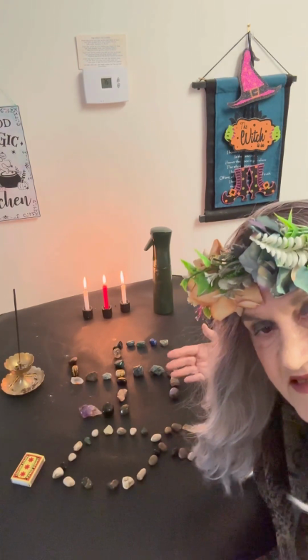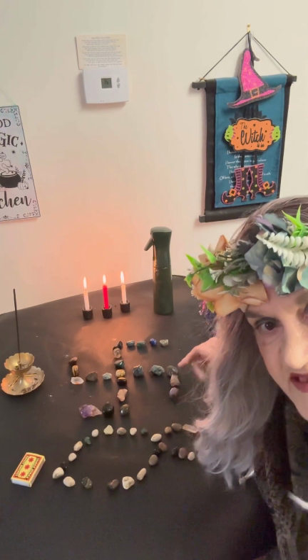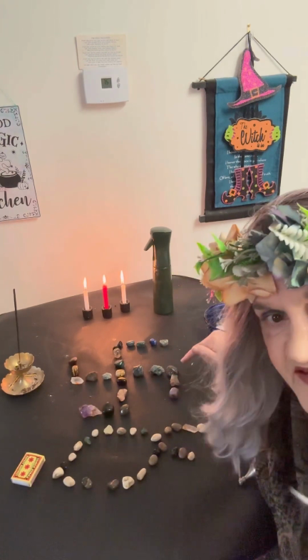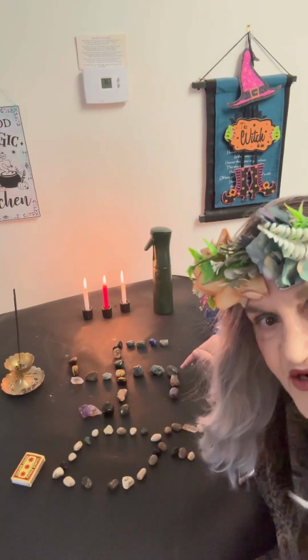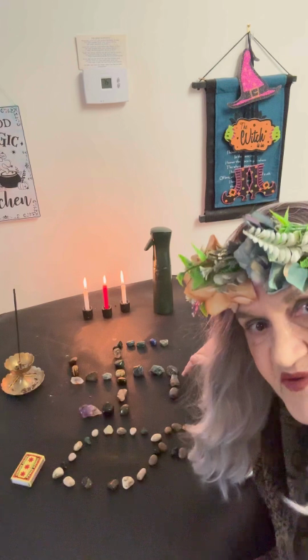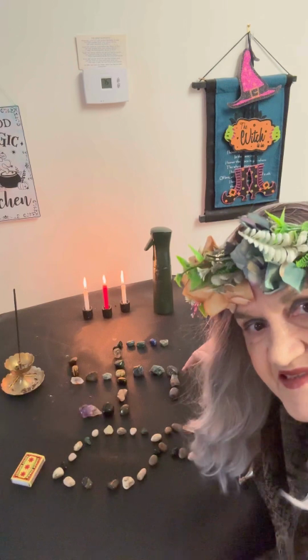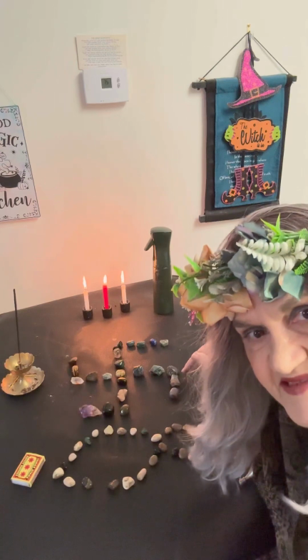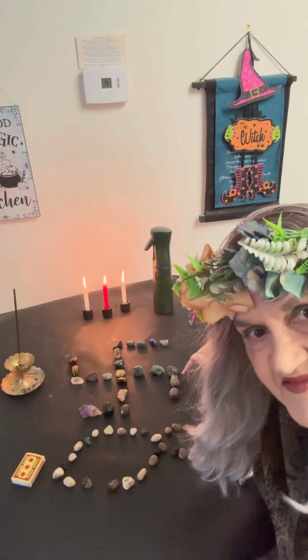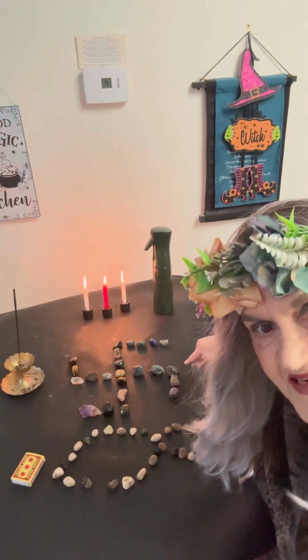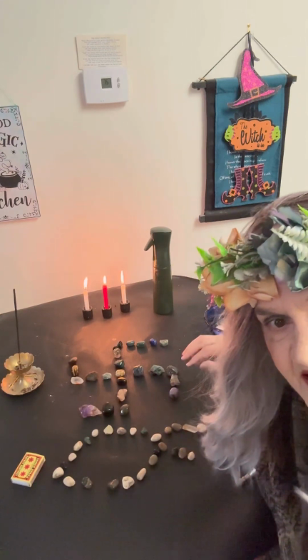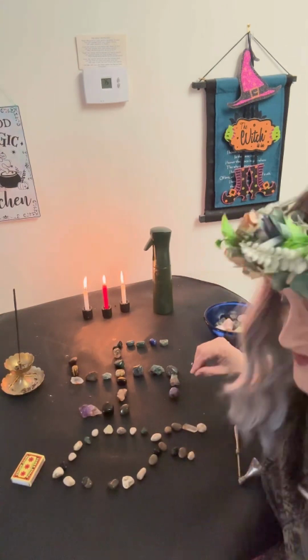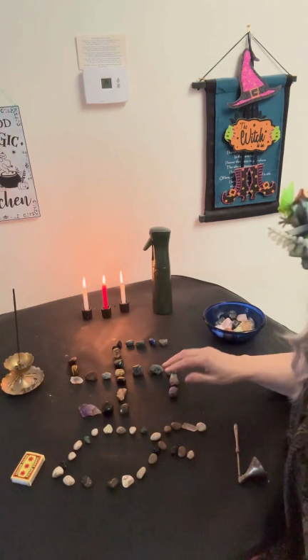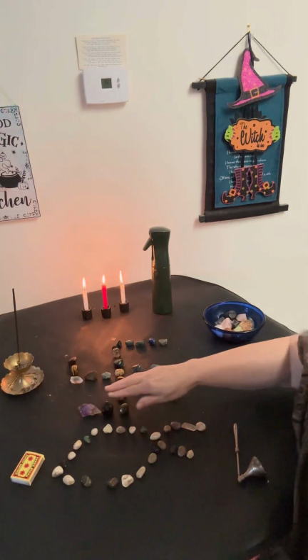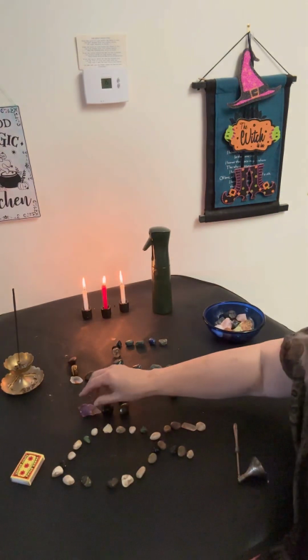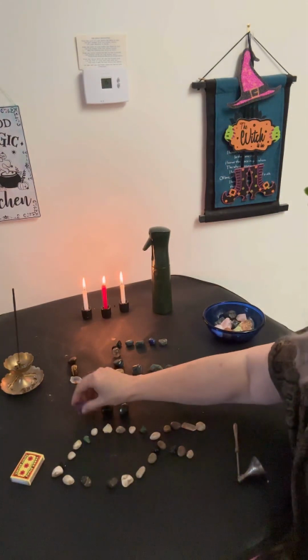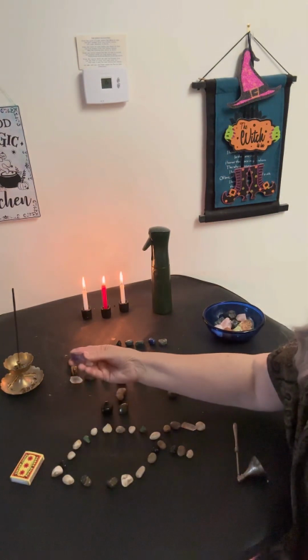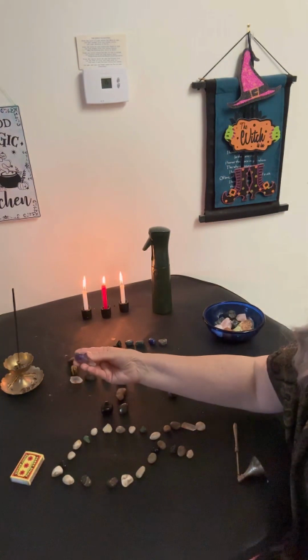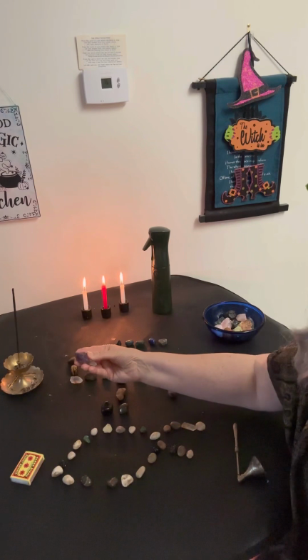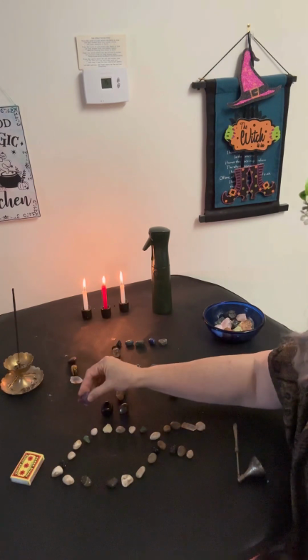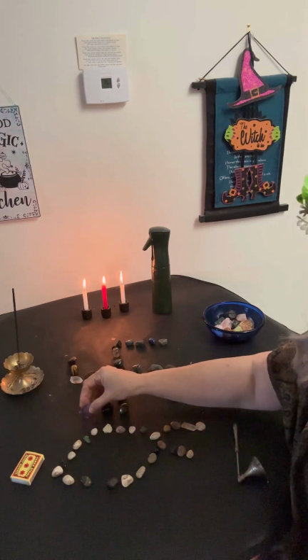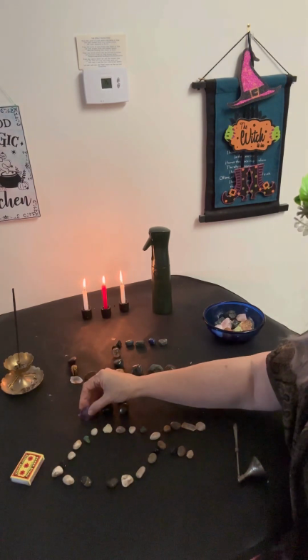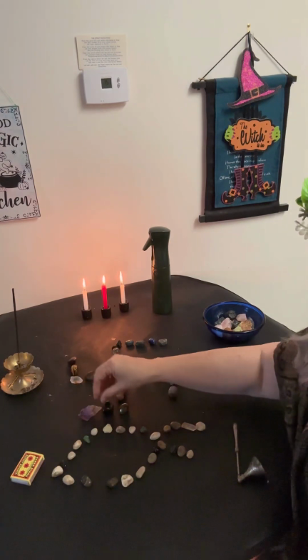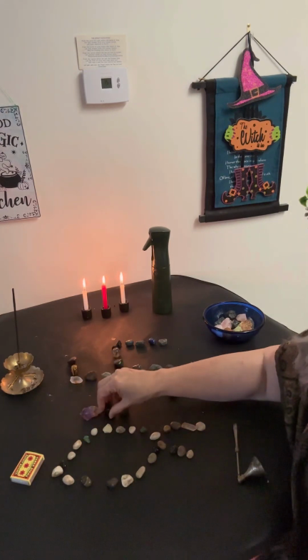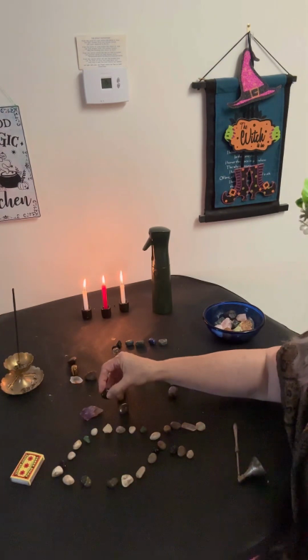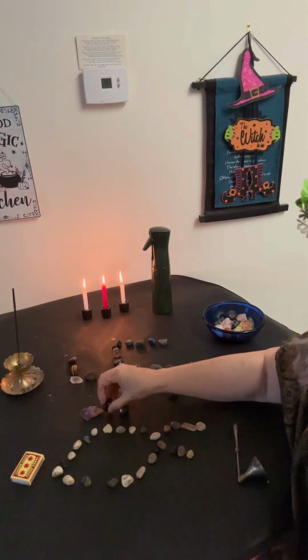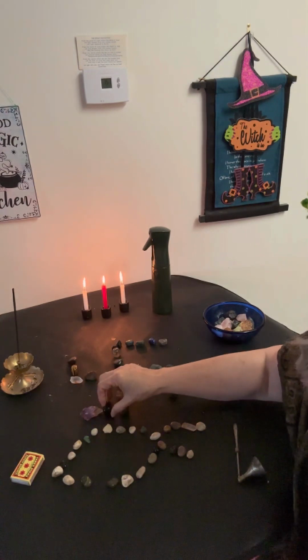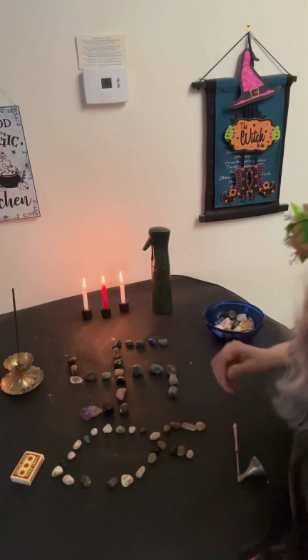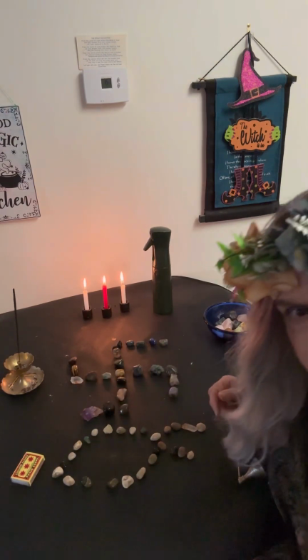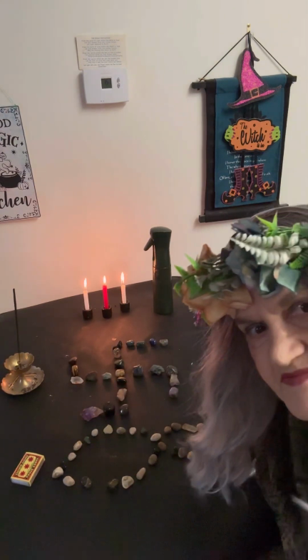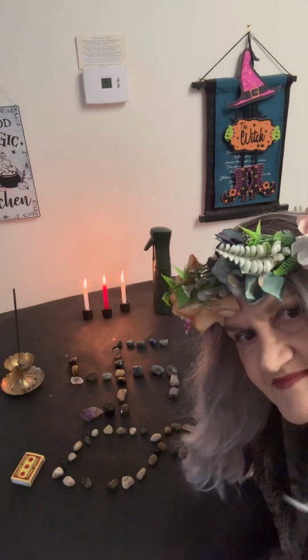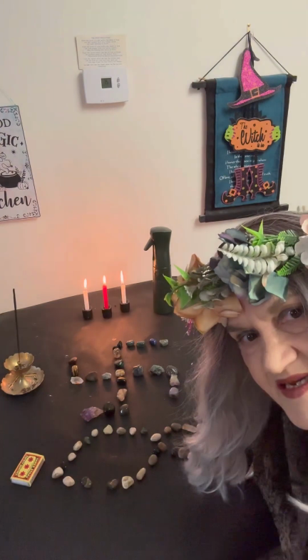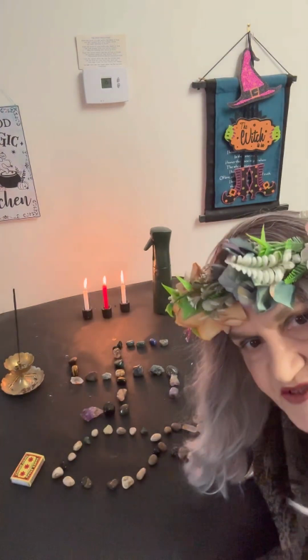This version is for urban dwellers like myself, so that you can still feel the power of the crystals and the rocks. Enjoy!